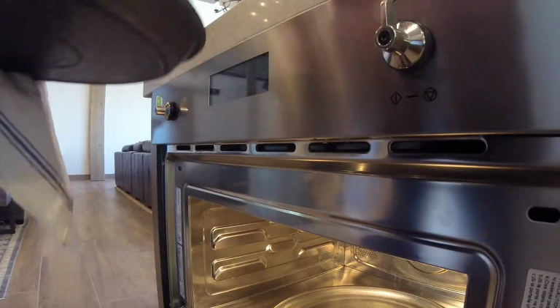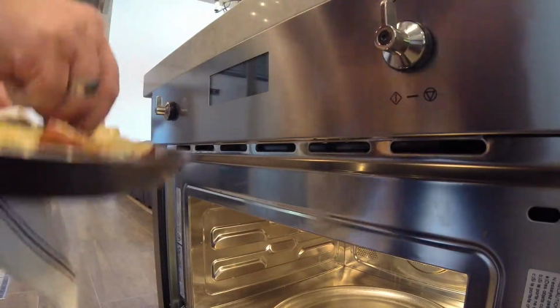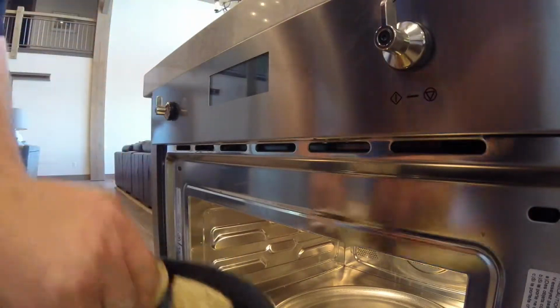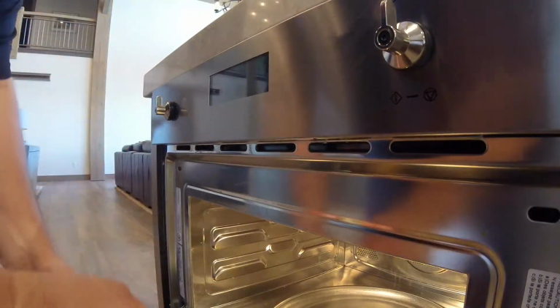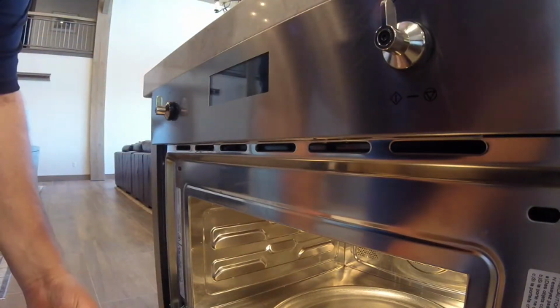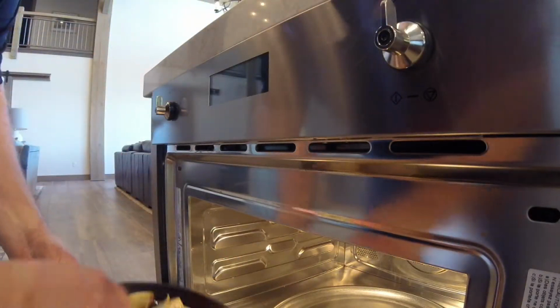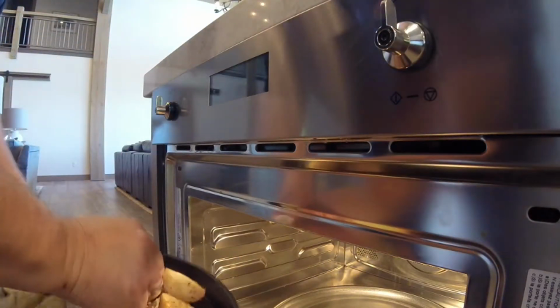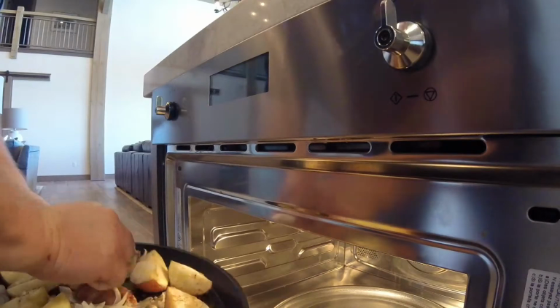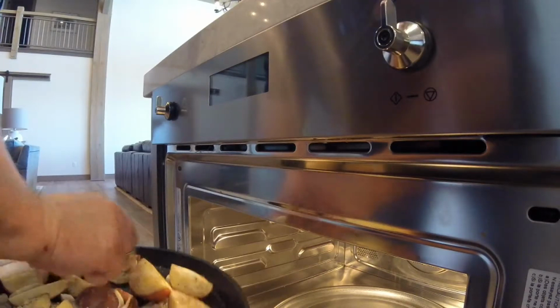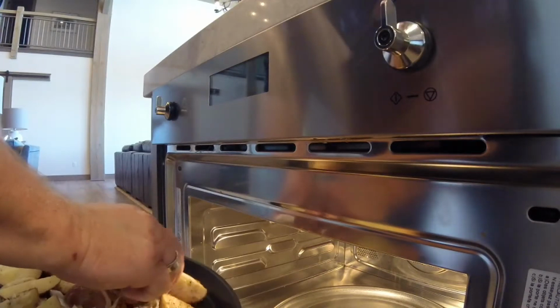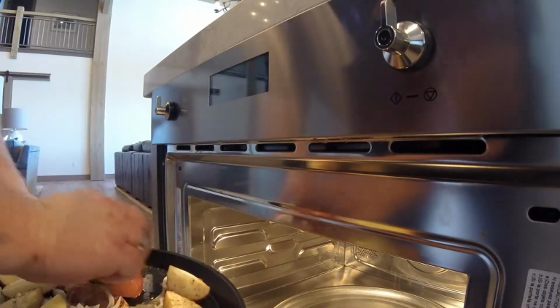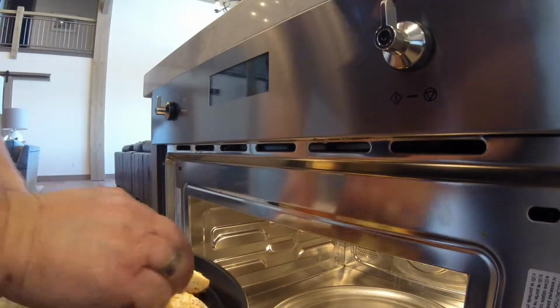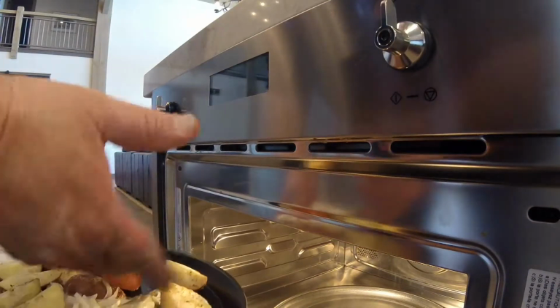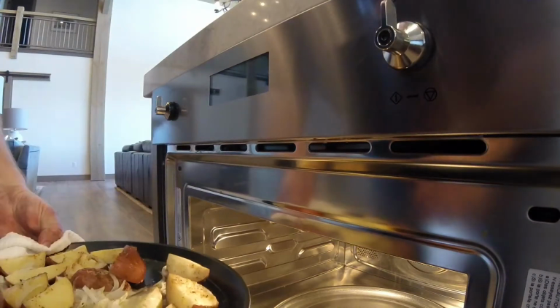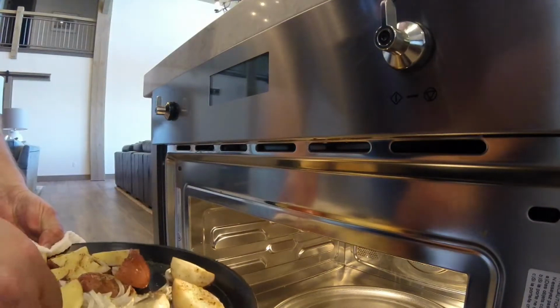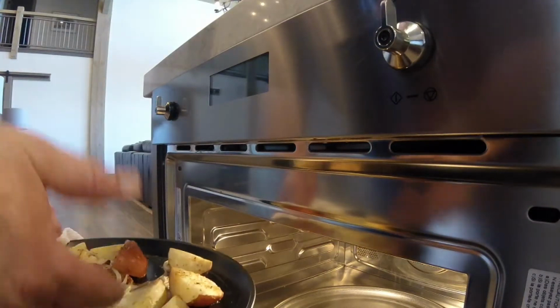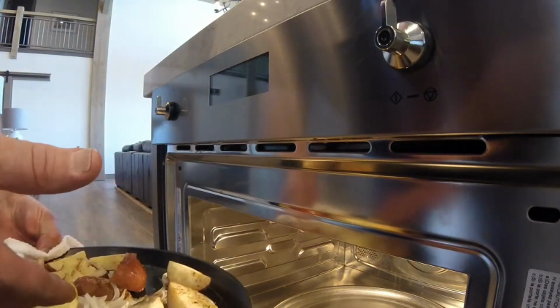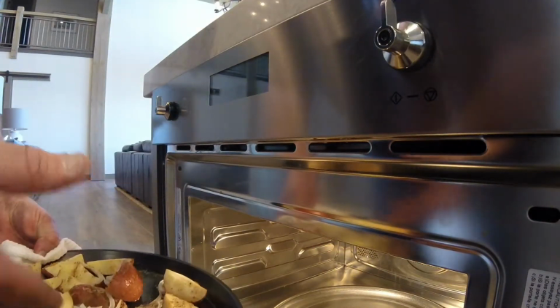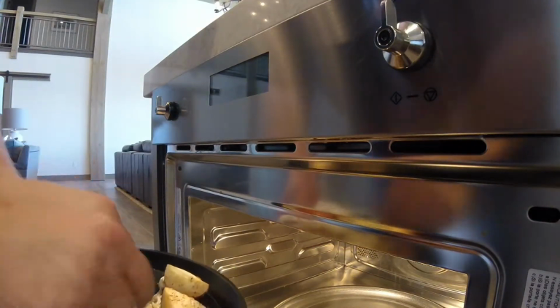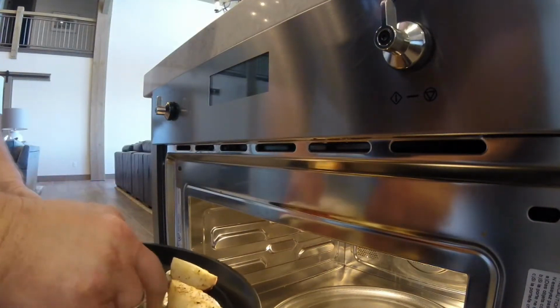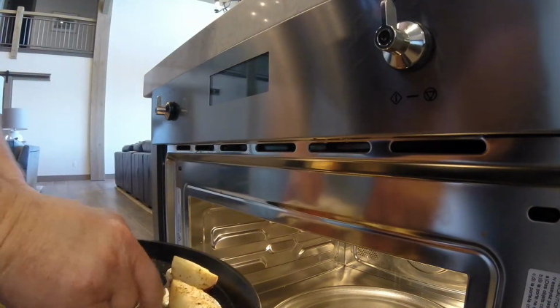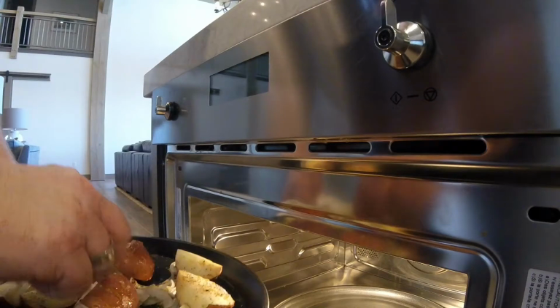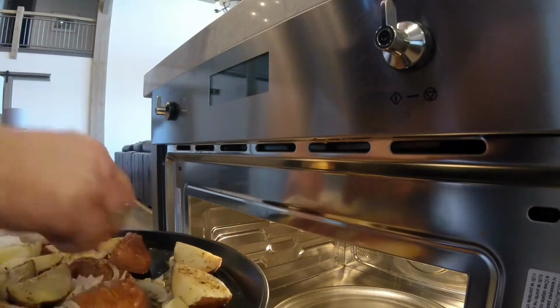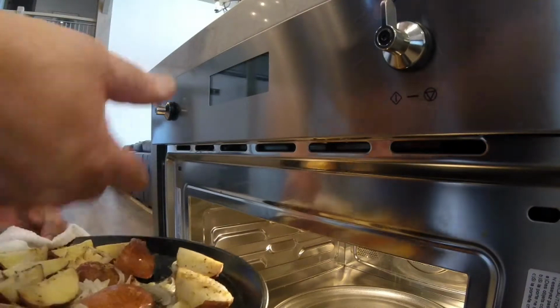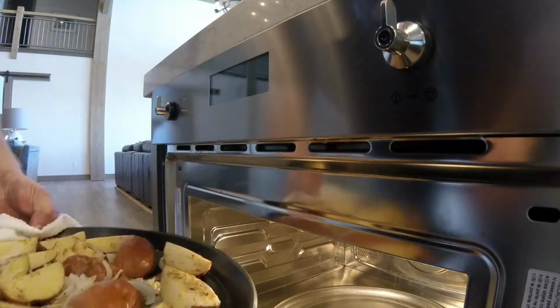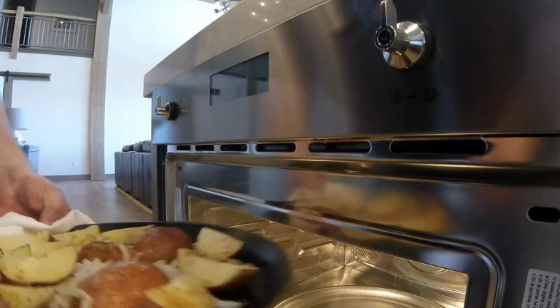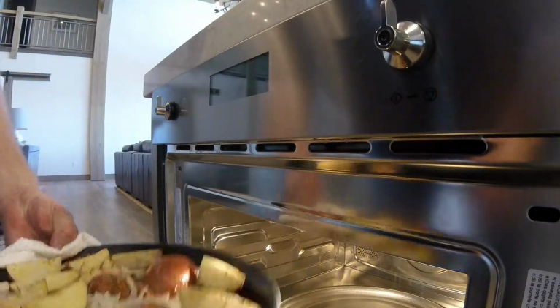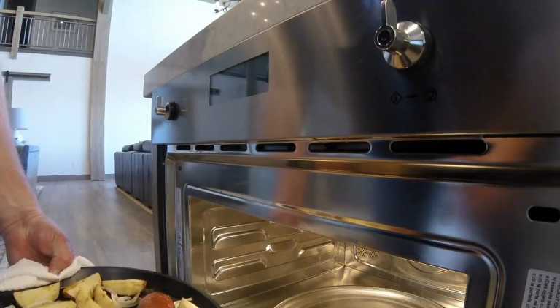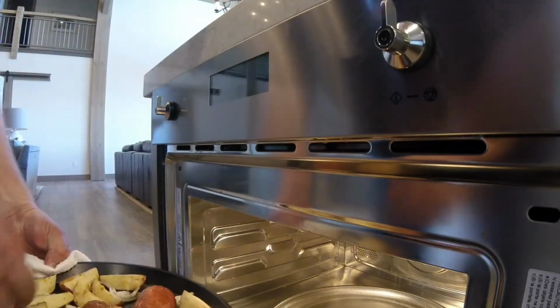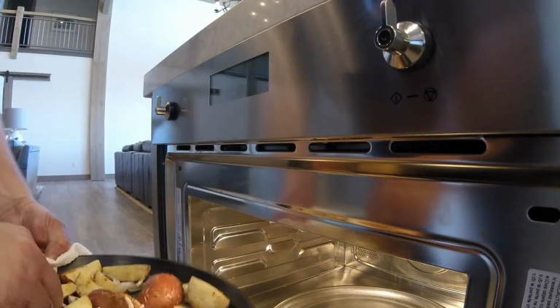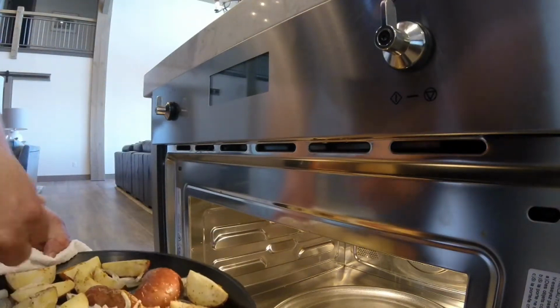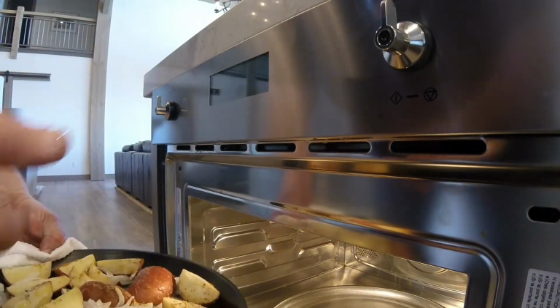Potatoes are all done. They're roasted. Have some roasting flavor. The microwave cooked on the outside and the heat helped caramelize the onions and roast those potatoes.